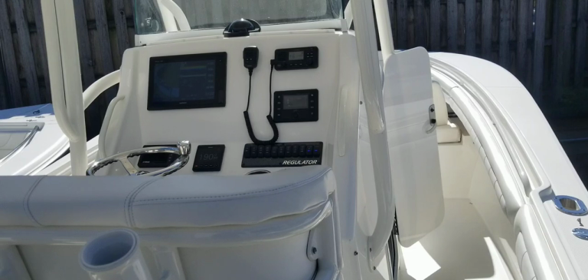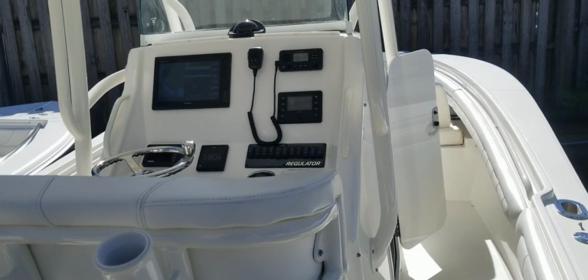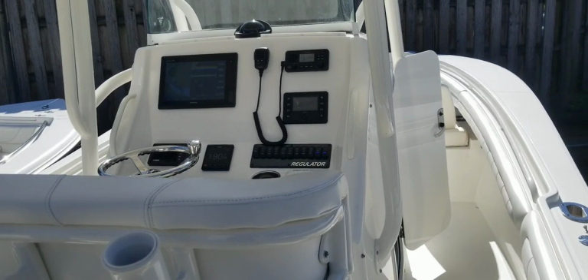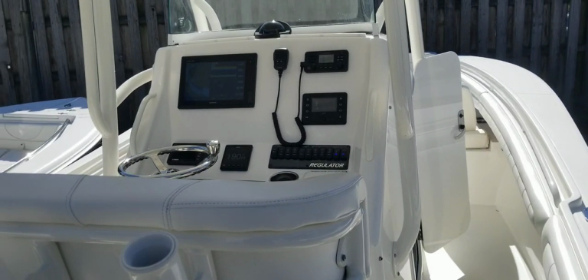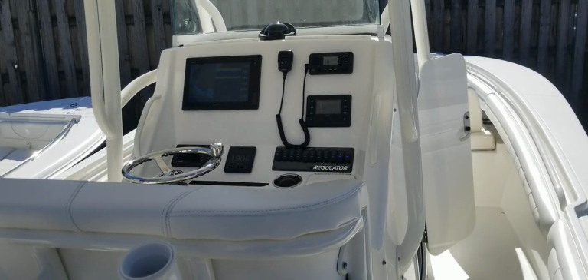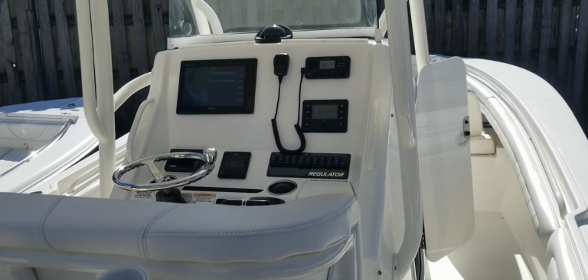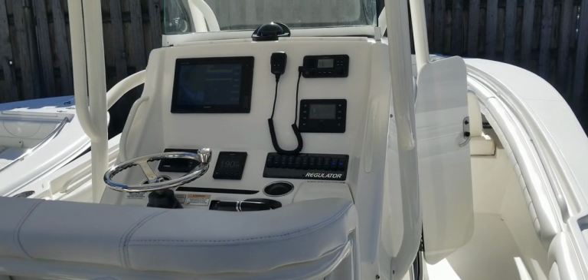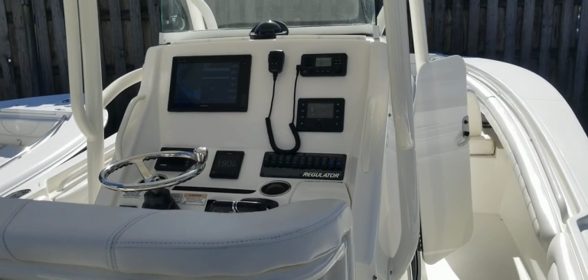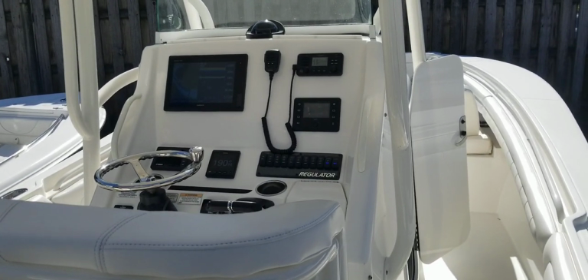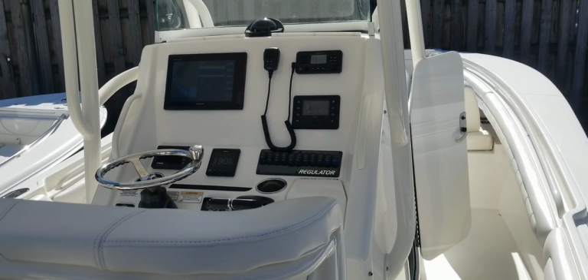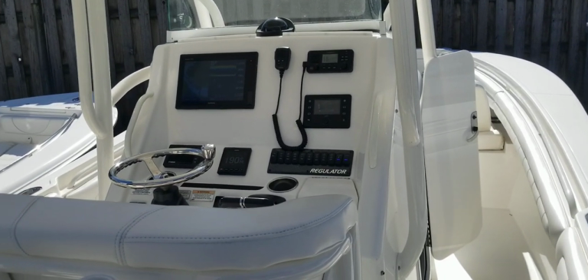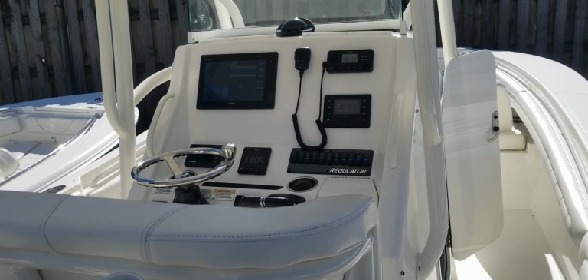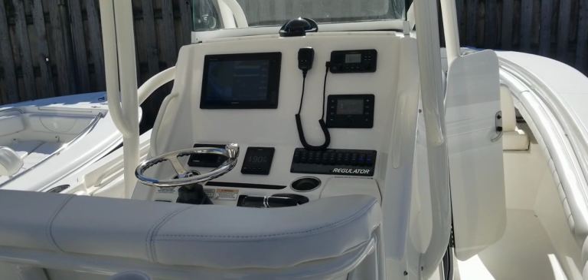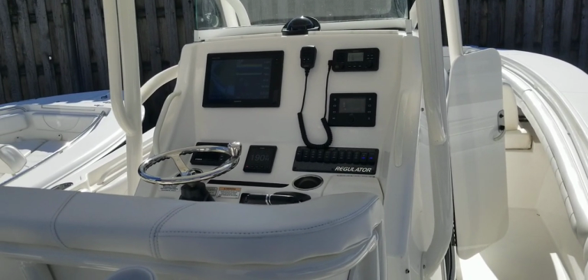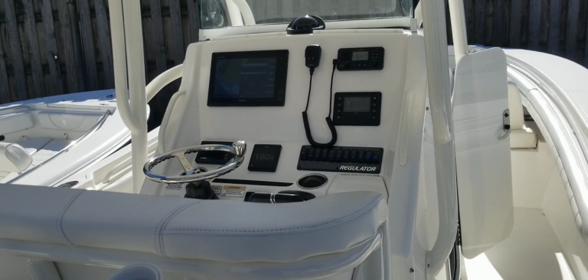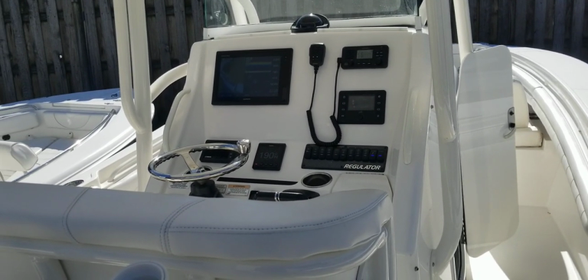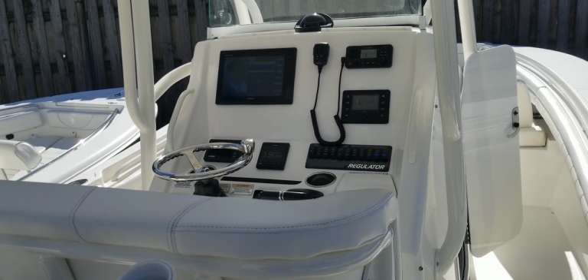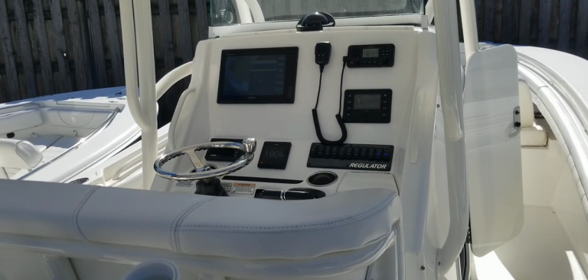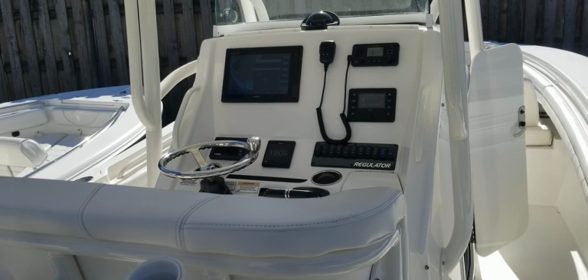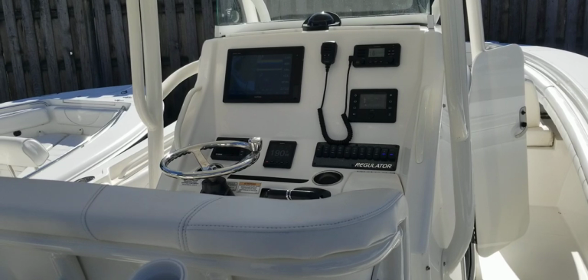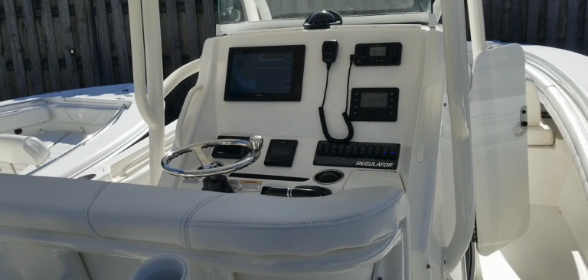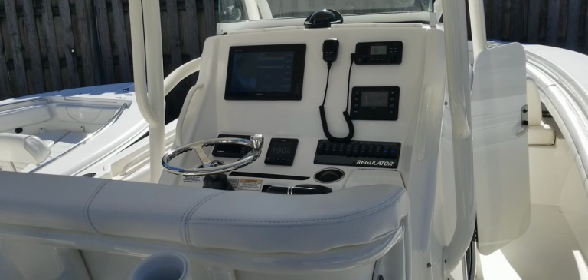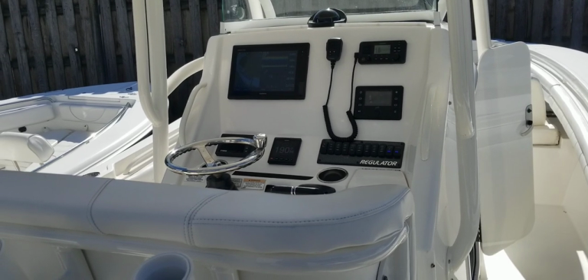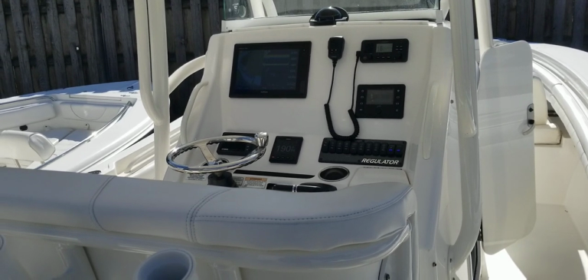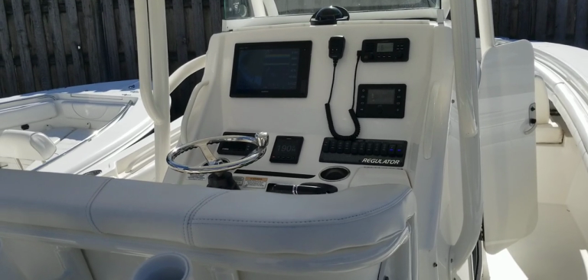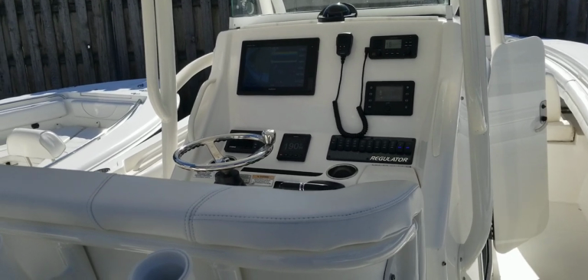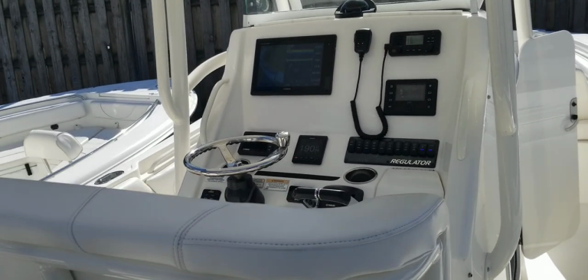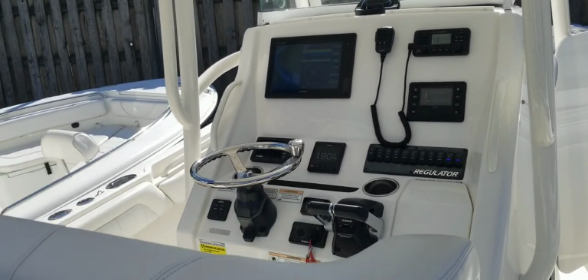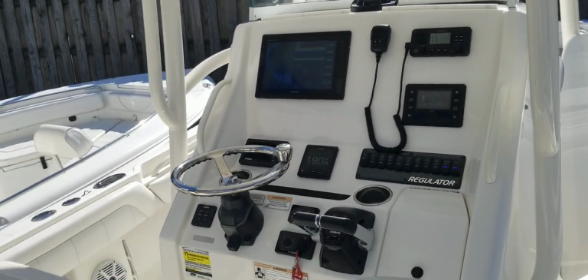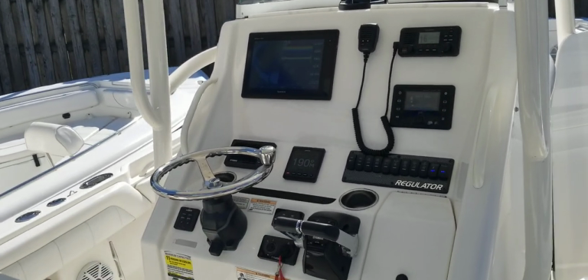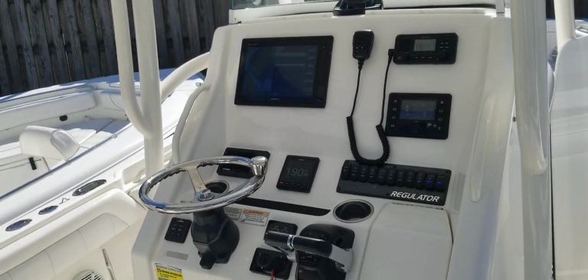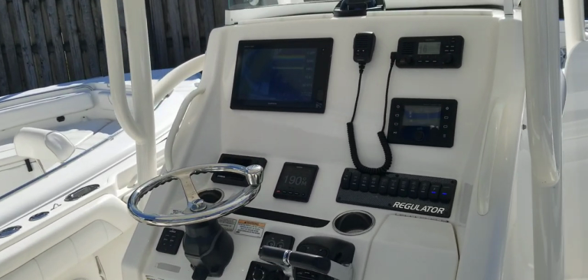Hey, good morning. This is Andy Farmer, MarineMax Wrightsville Beach. I'm doing a video walkthrough on this 25 Regulator Center Console, year model 2018.